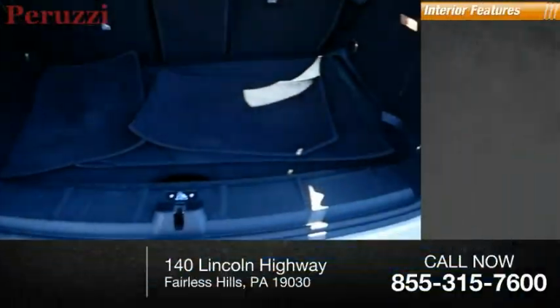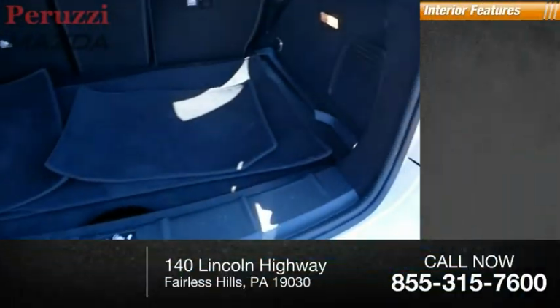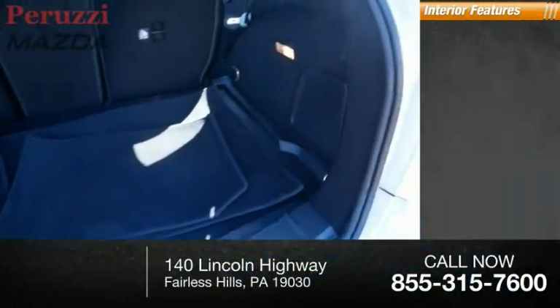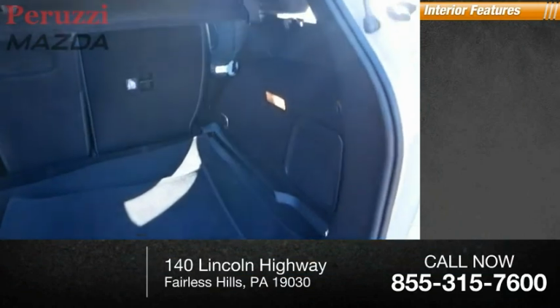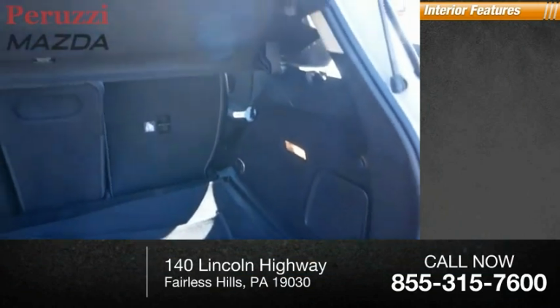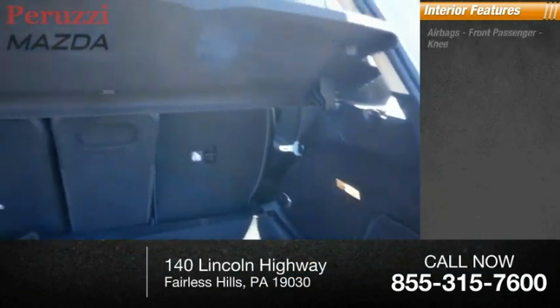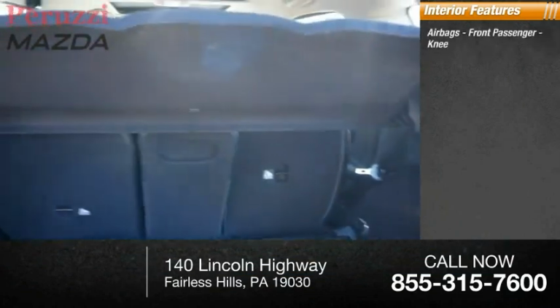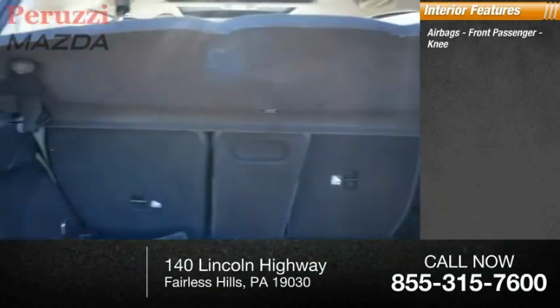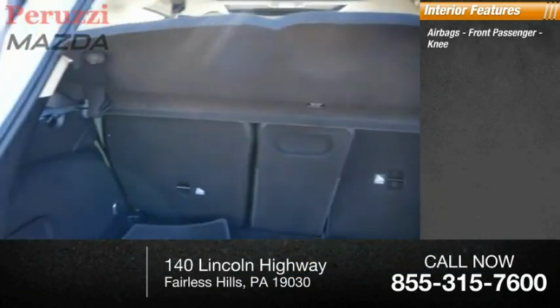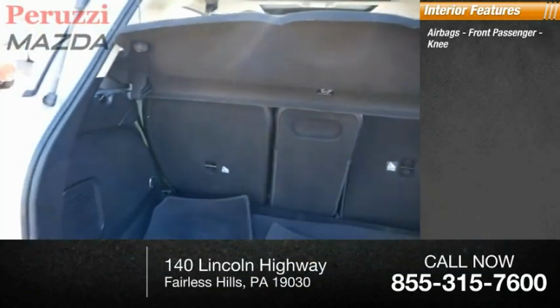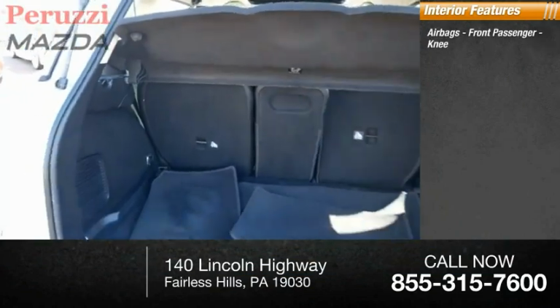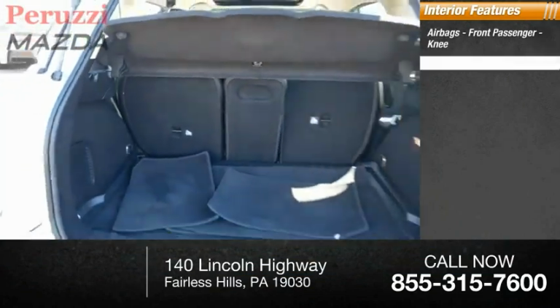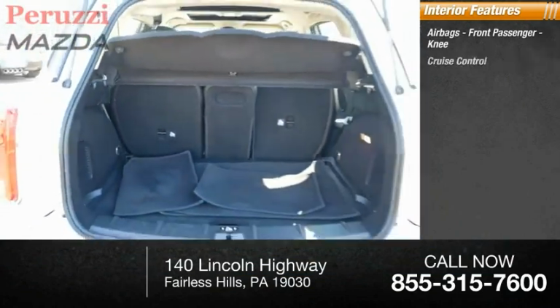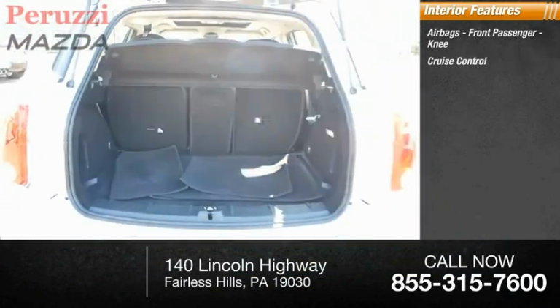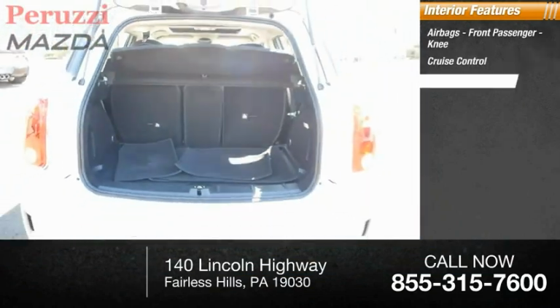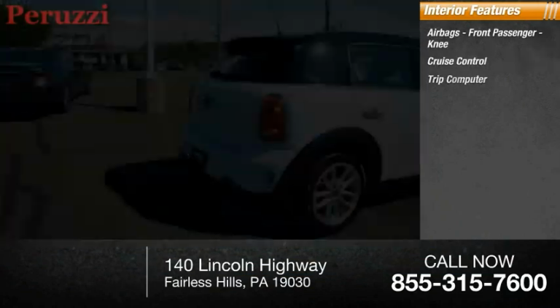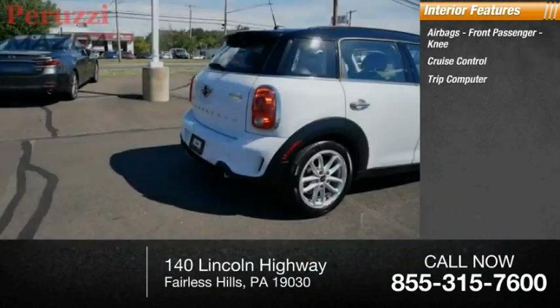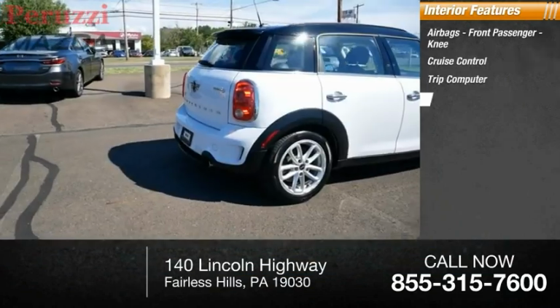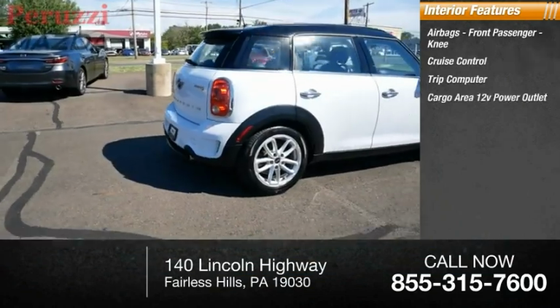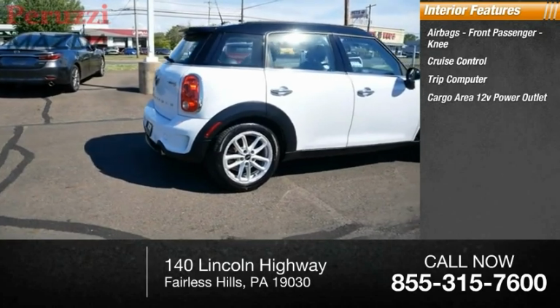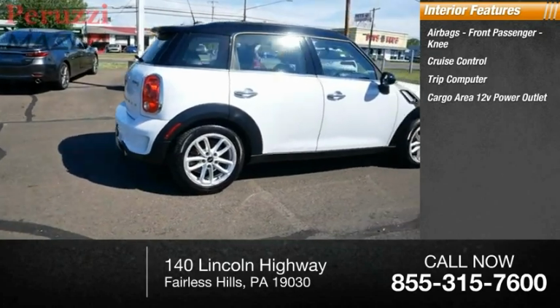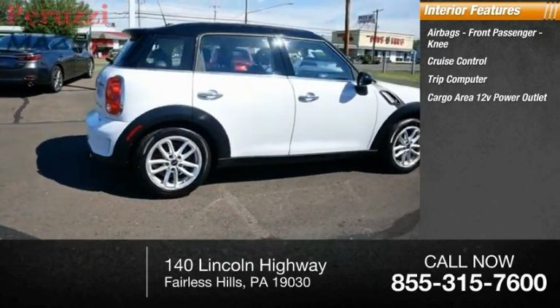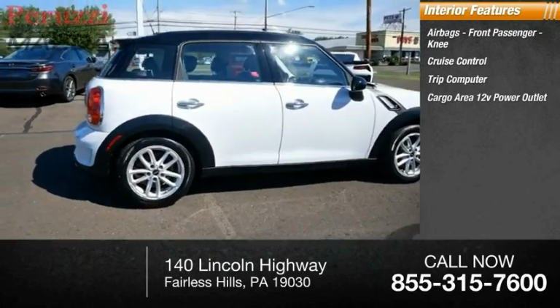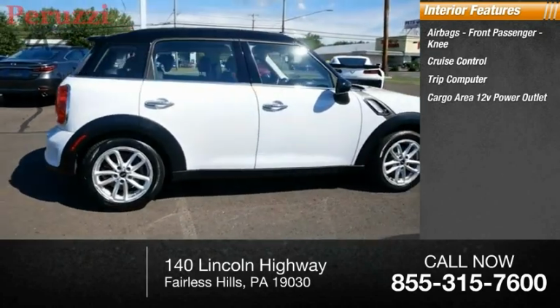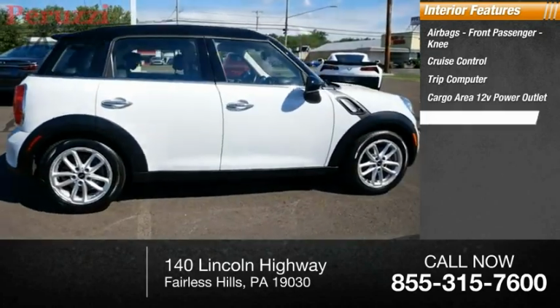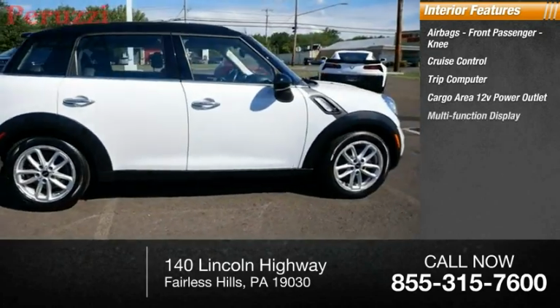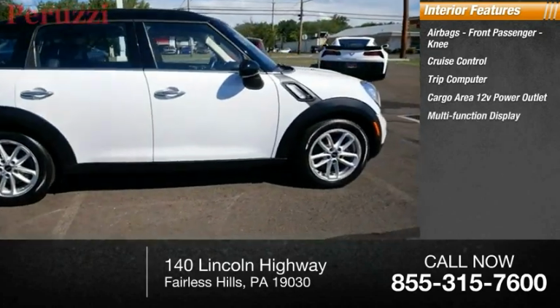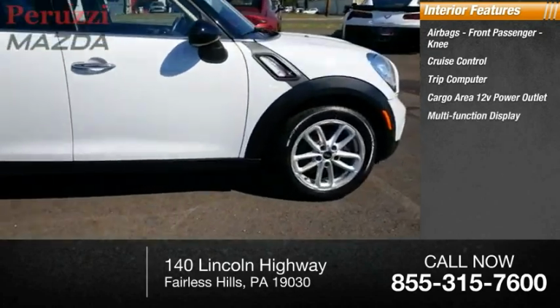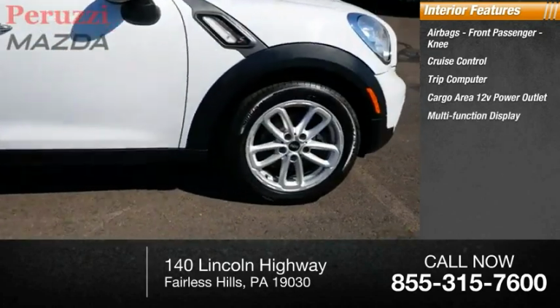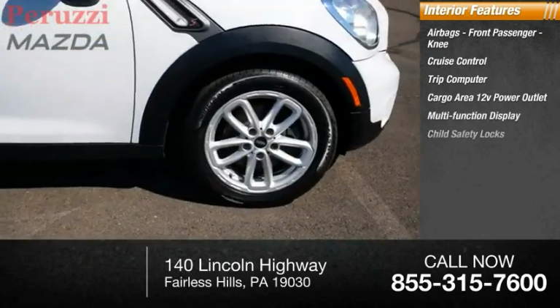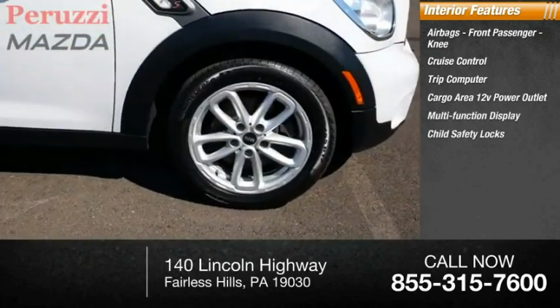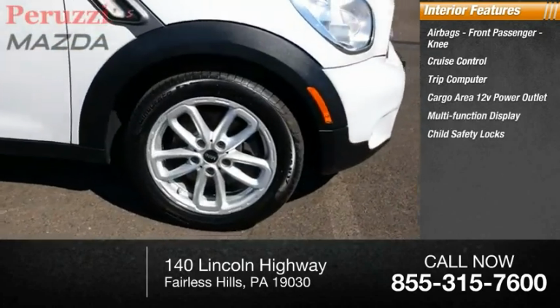Inside you'll find airbags, front passenger, knee, cruise control, trip computer, cargo area, 12-volt power outlet, multifunction display, and child safety locks.